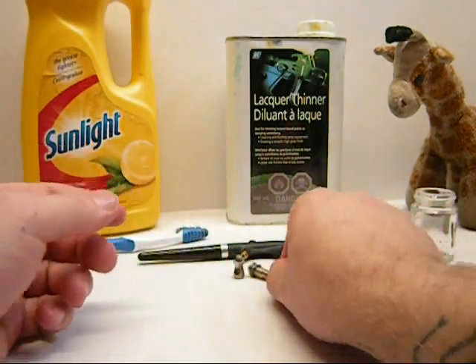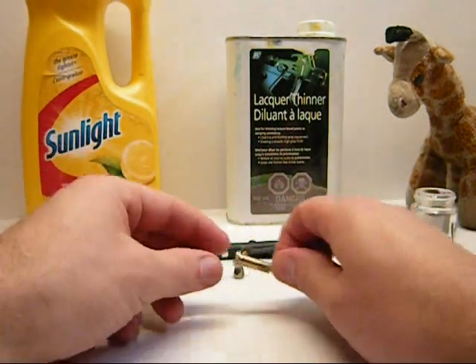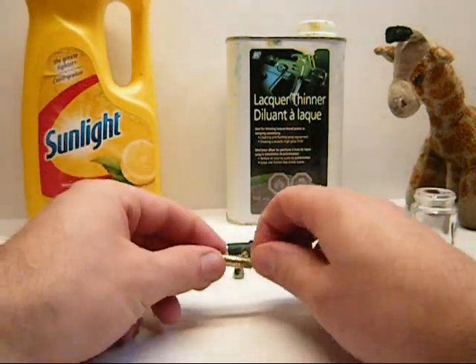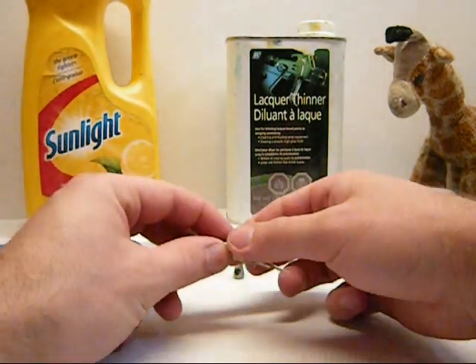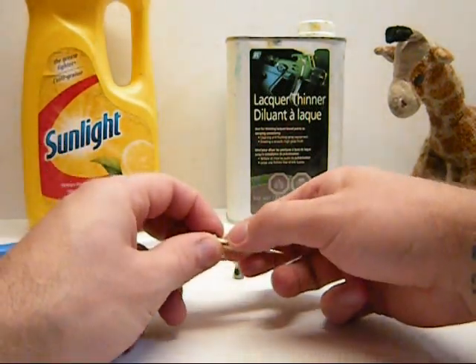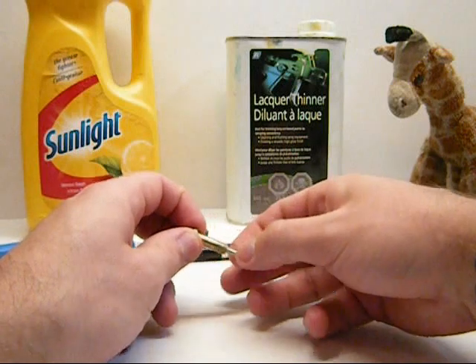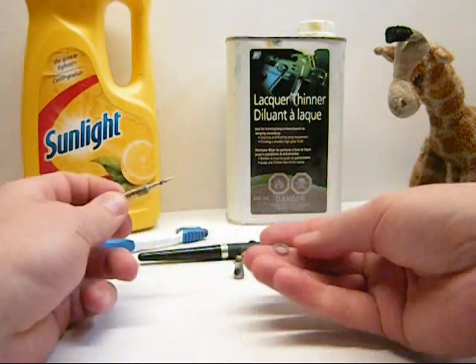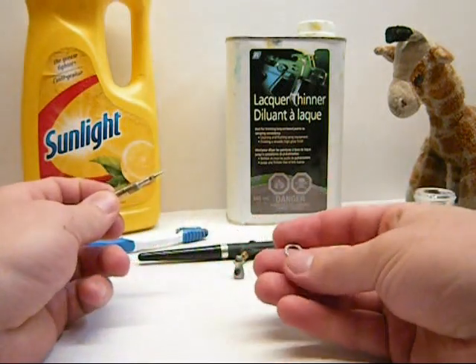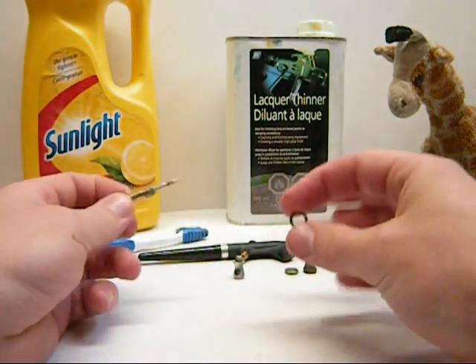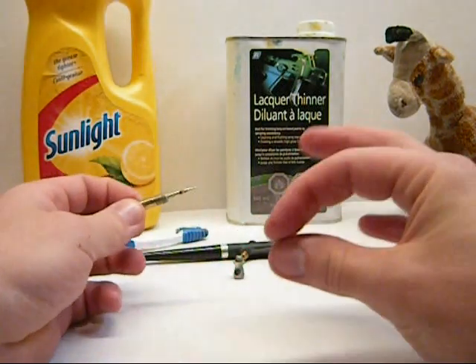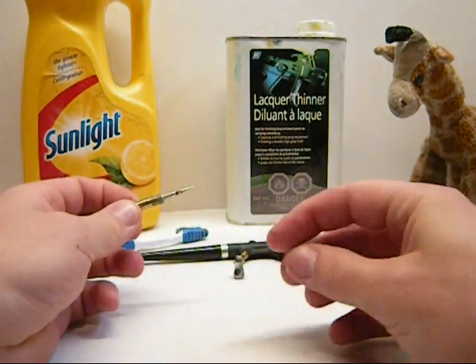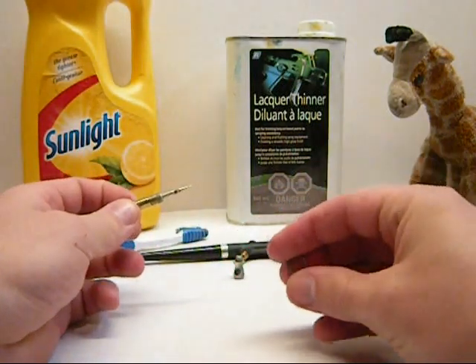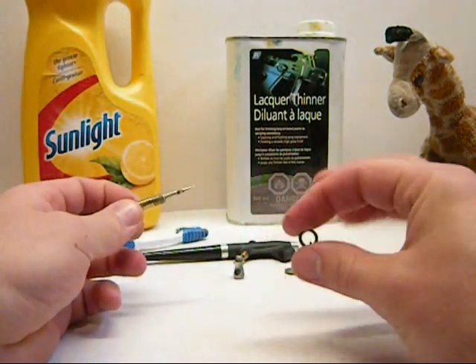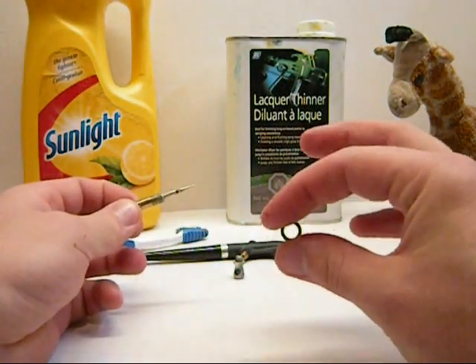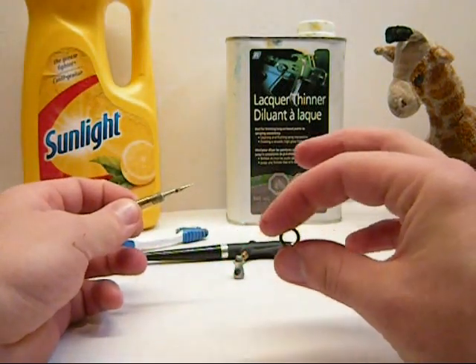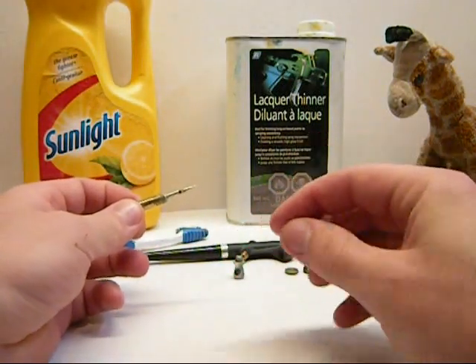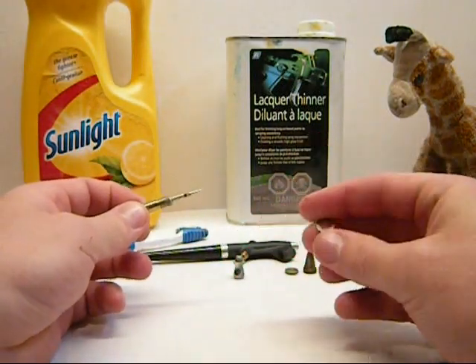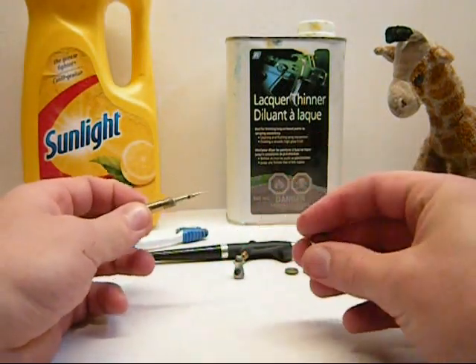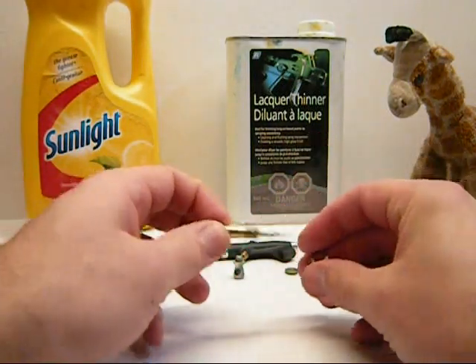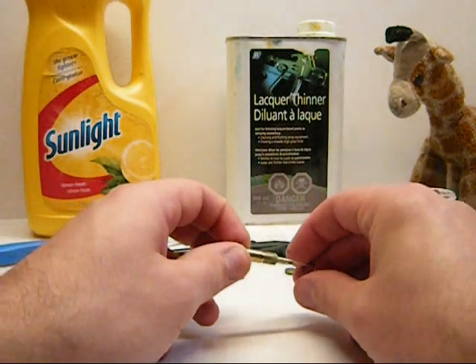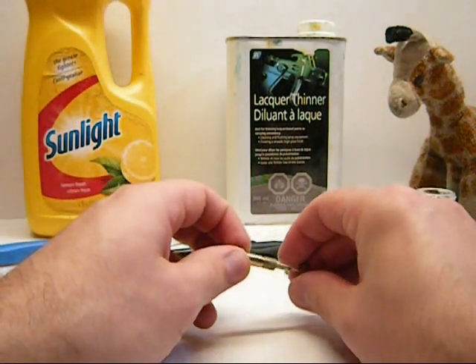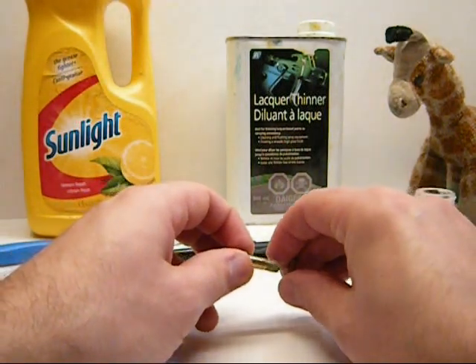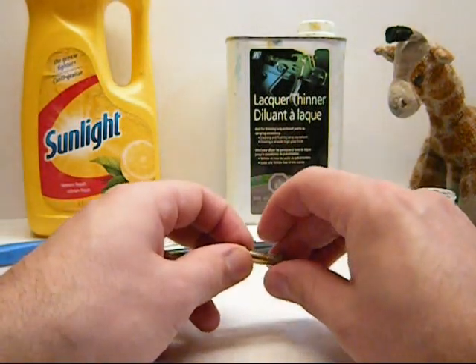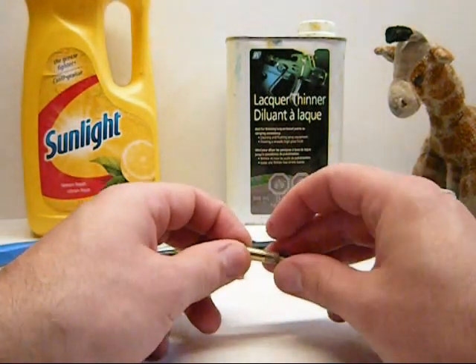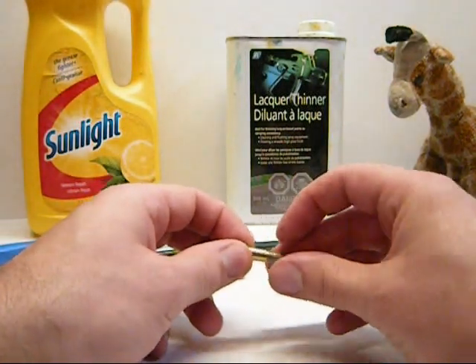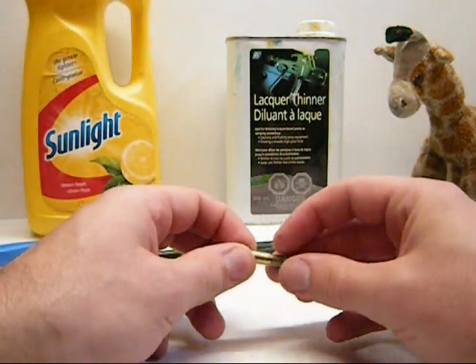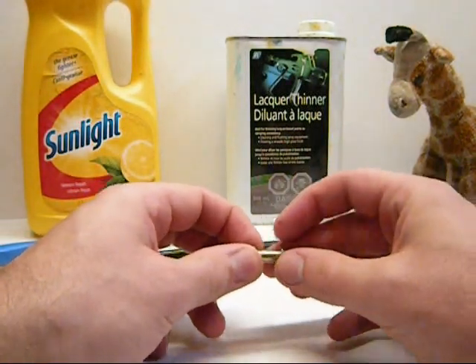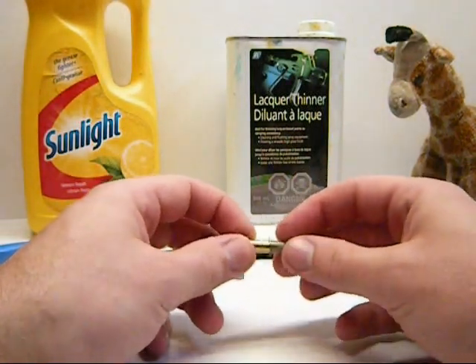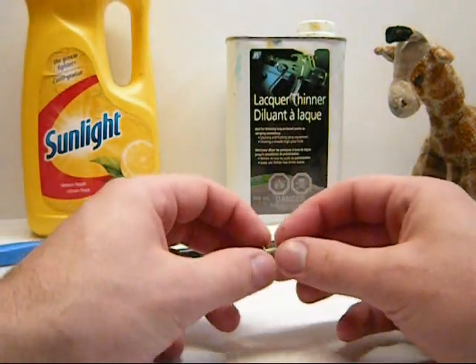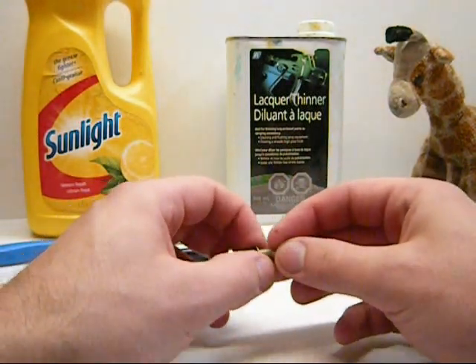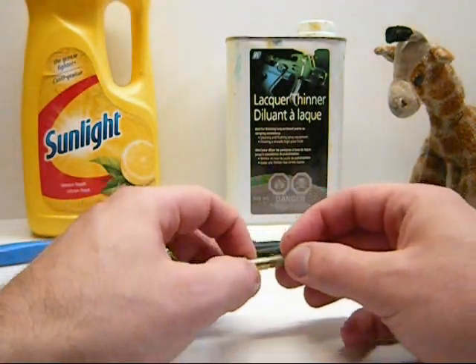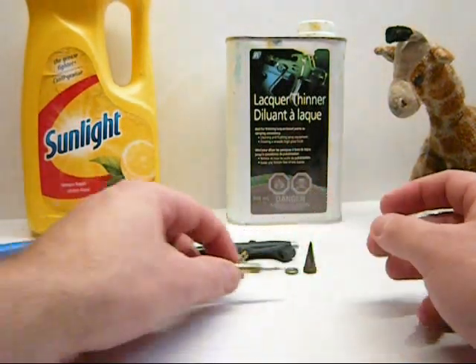The thing you've got to watch out for, though — I've lost this already once — is this little washer. It's kind of like a spacer that goes on the needle before you put it through. Be very careful and do not lose that piece.